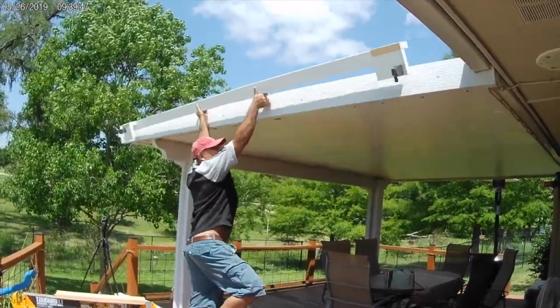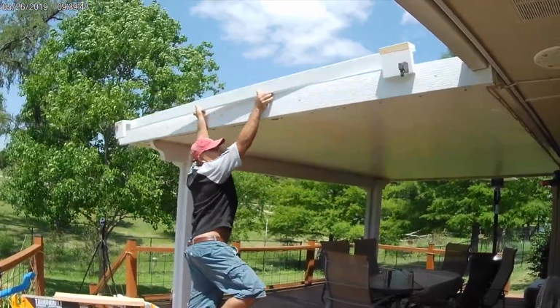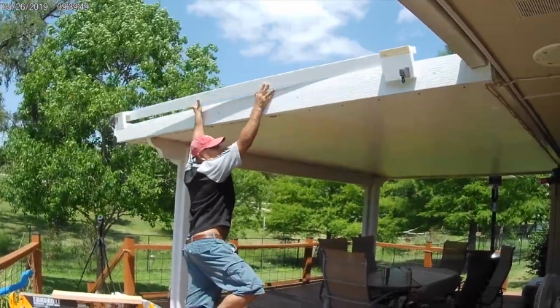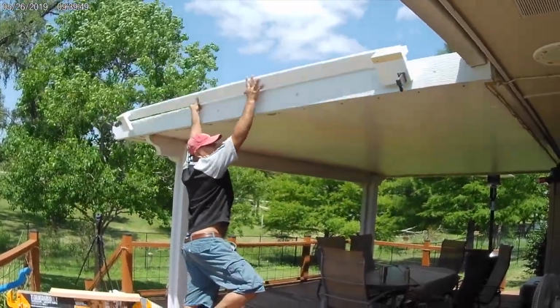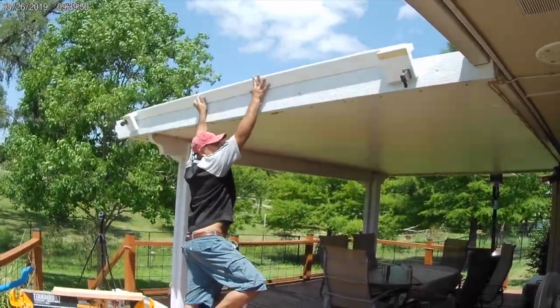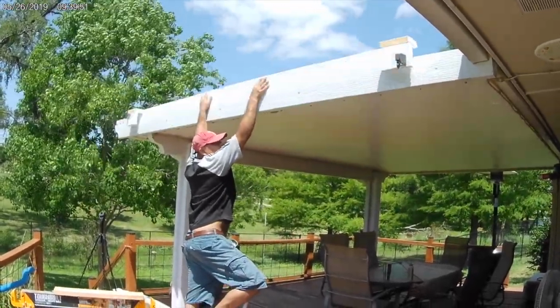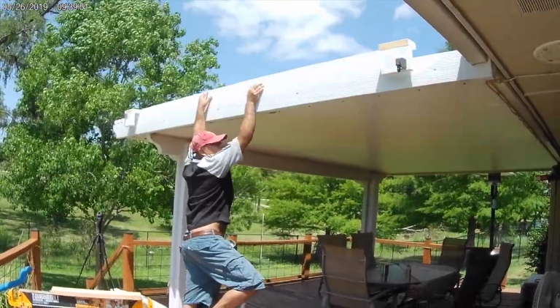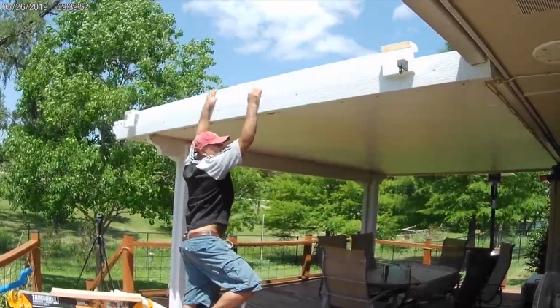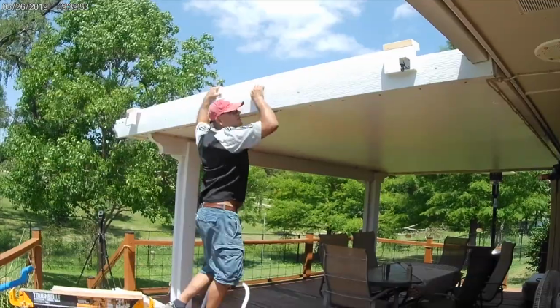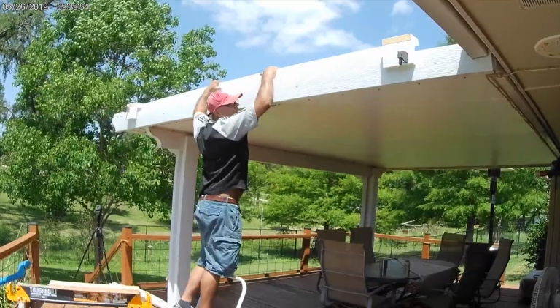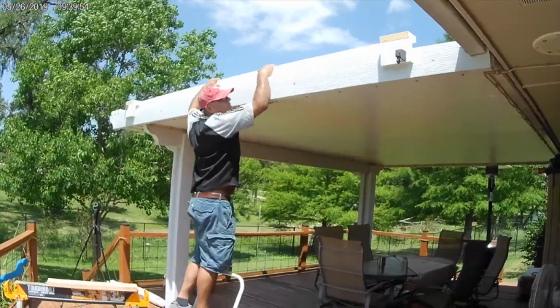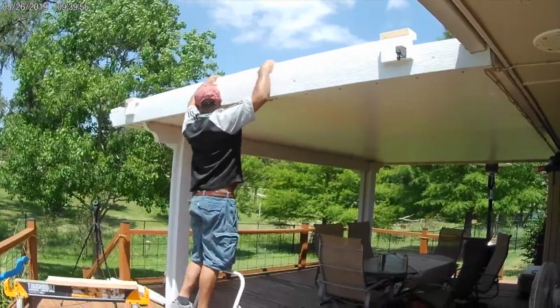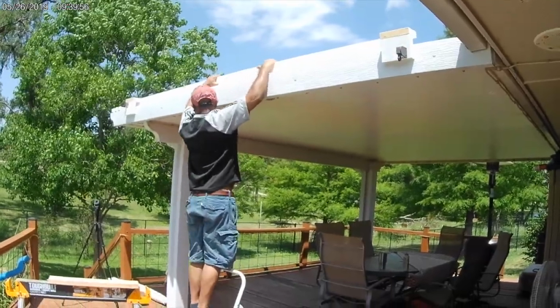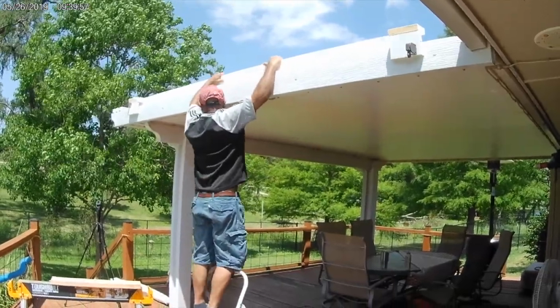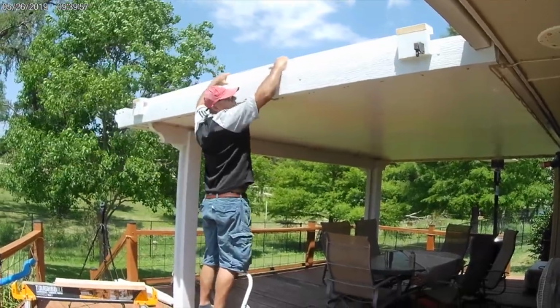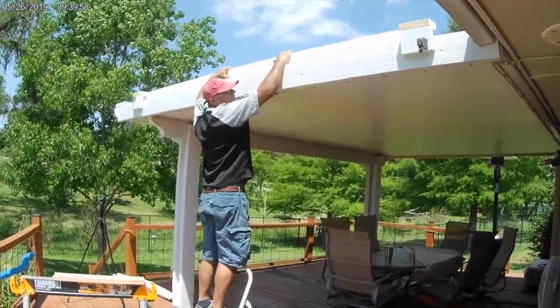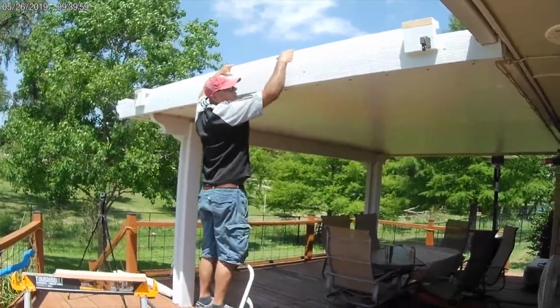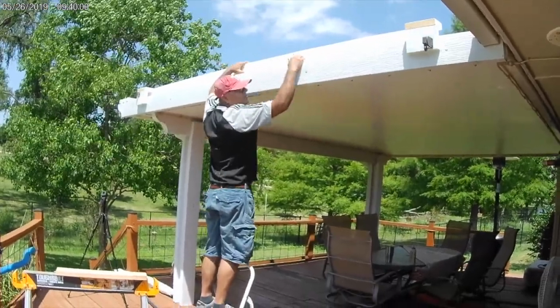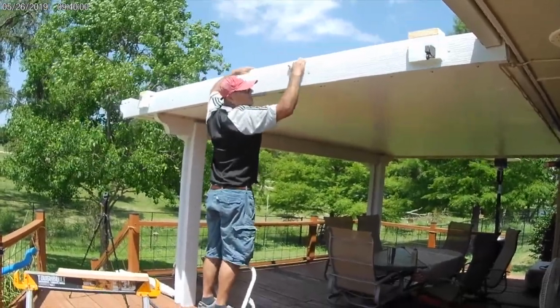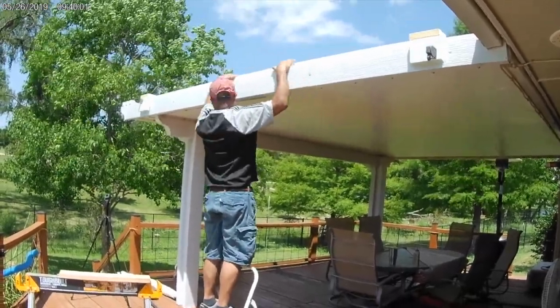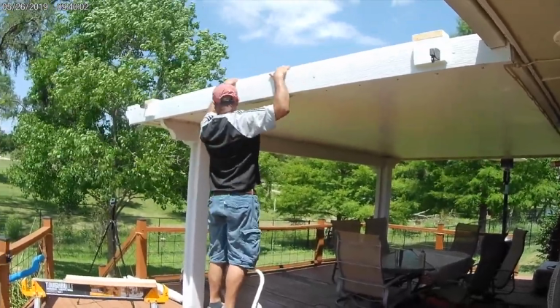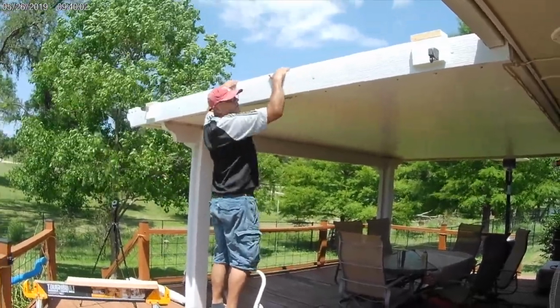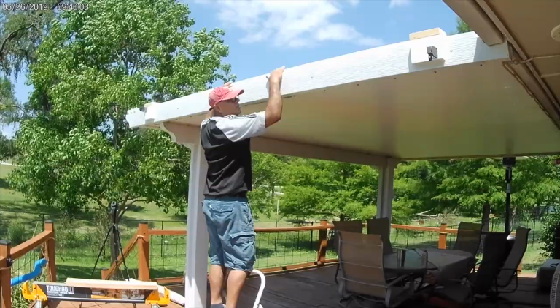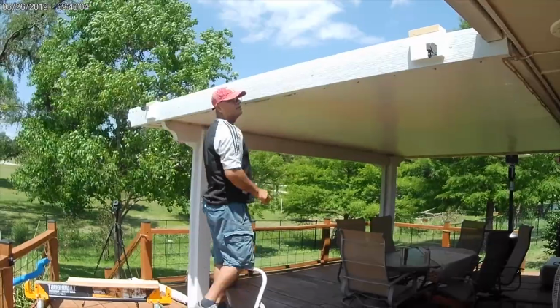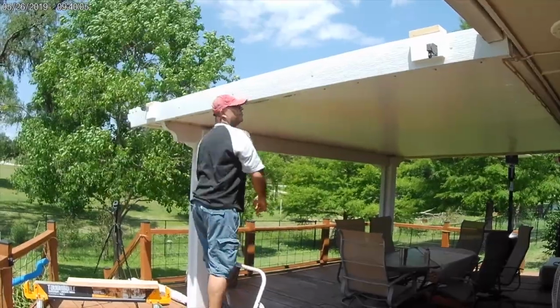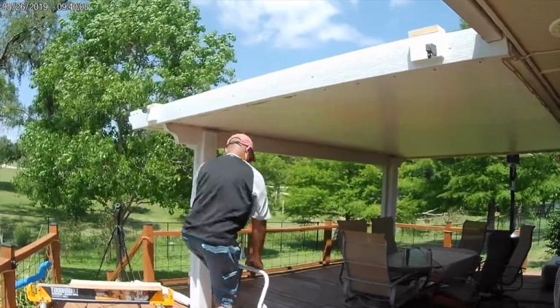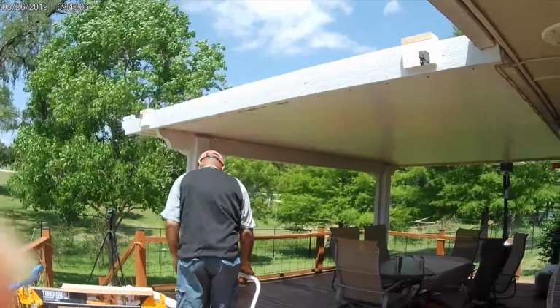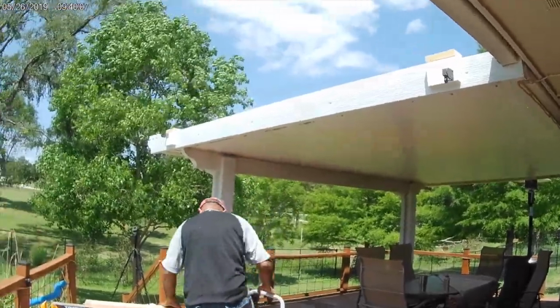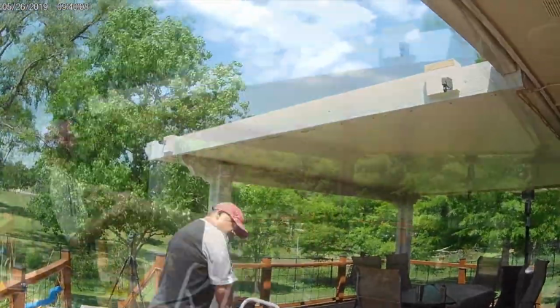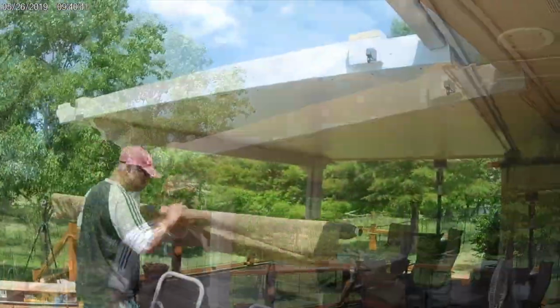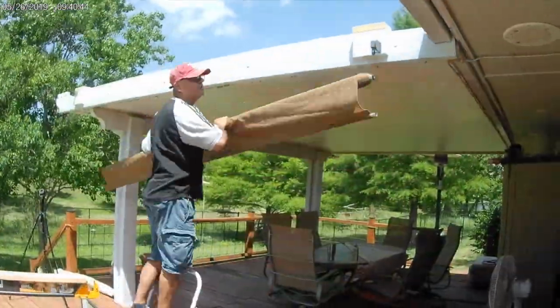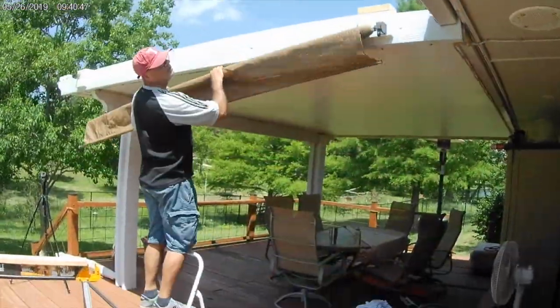As you can see it's a friction fit on top of the awning — no screws required, no drilling. So that's good, happy with that.